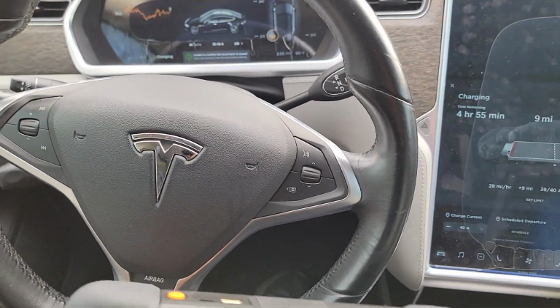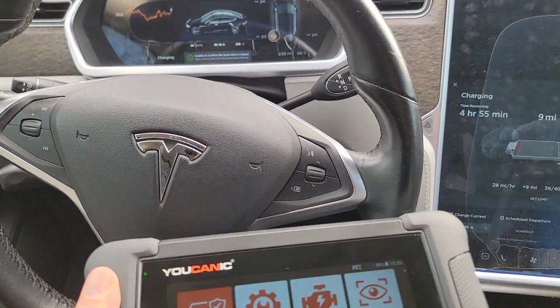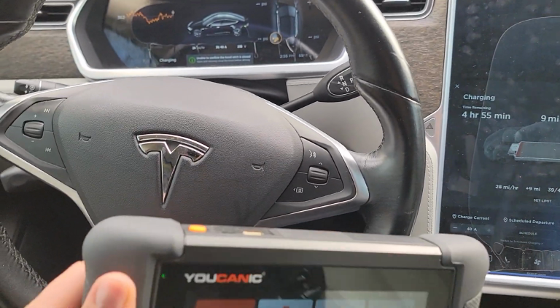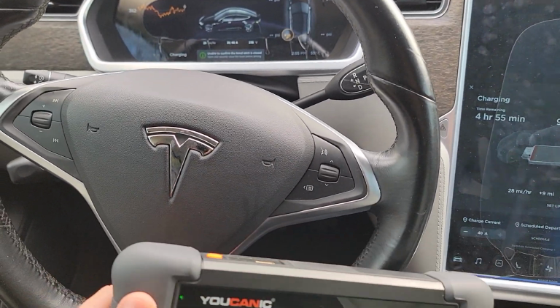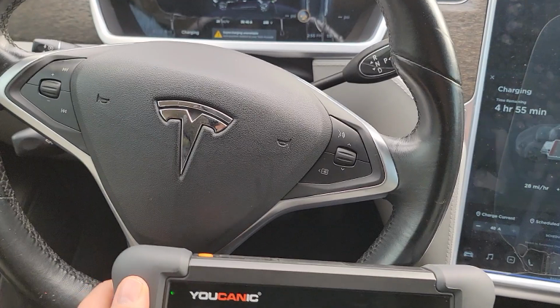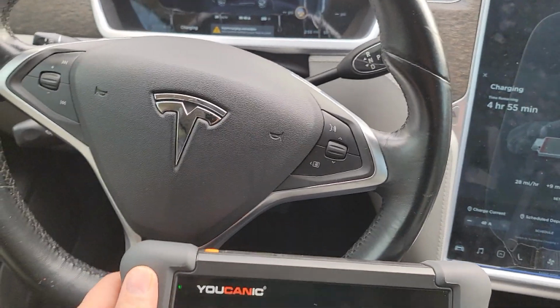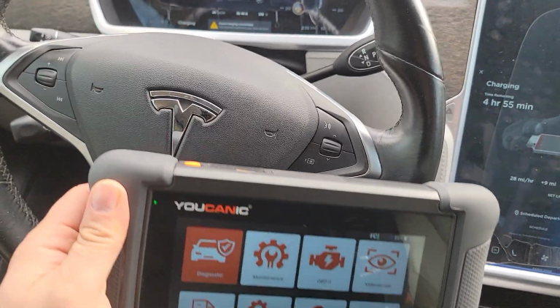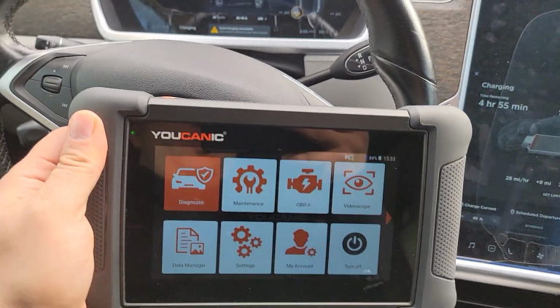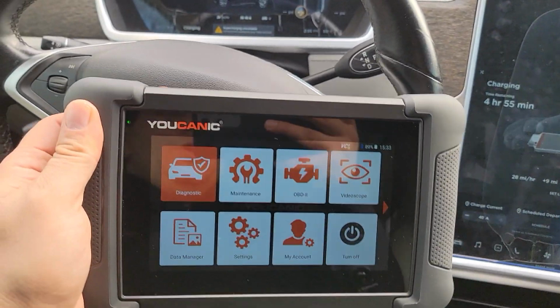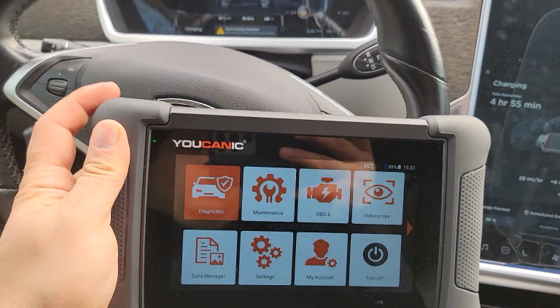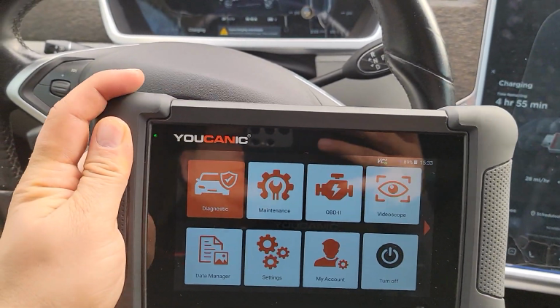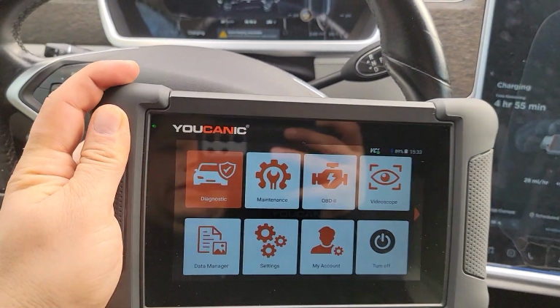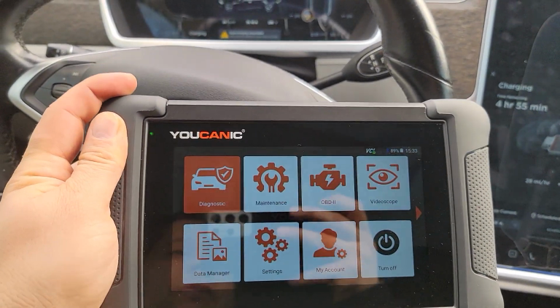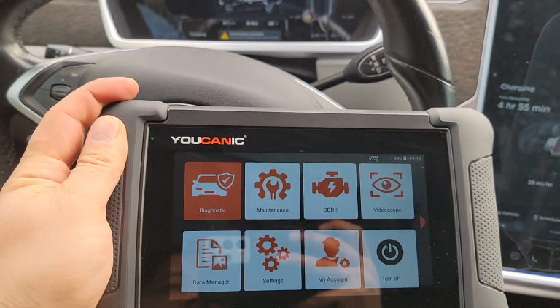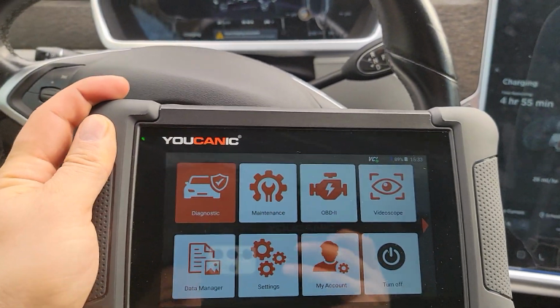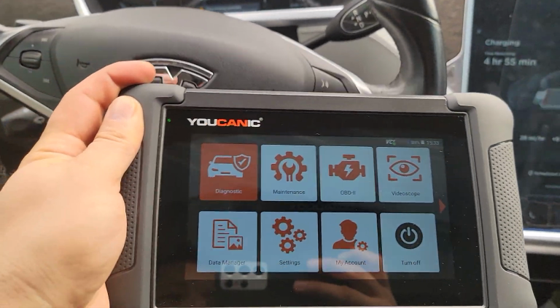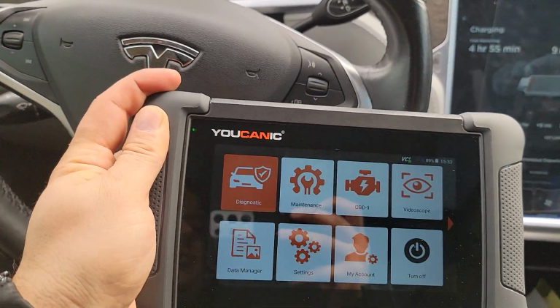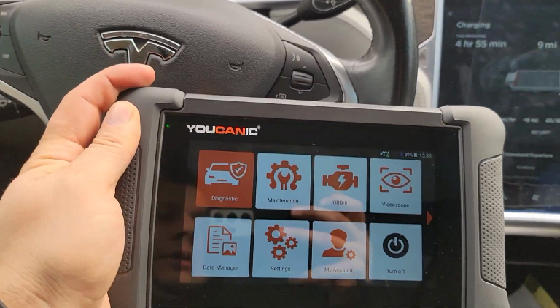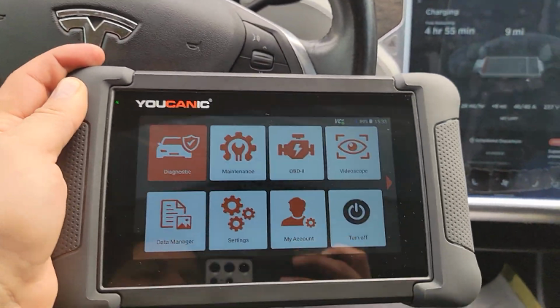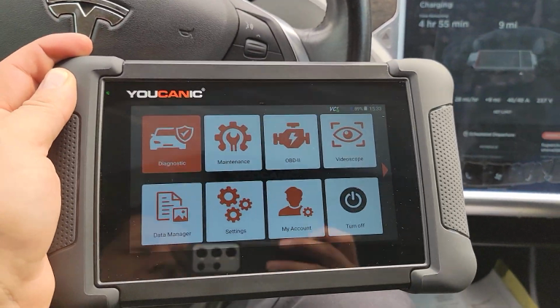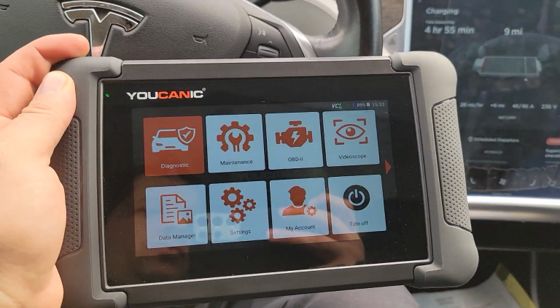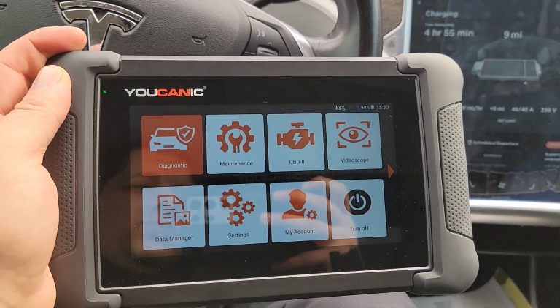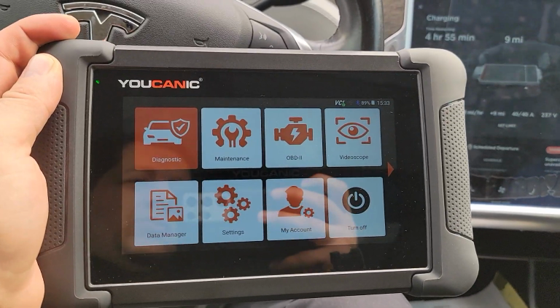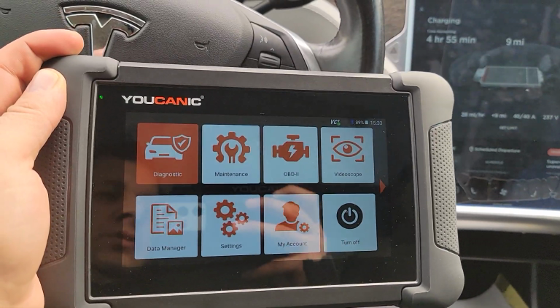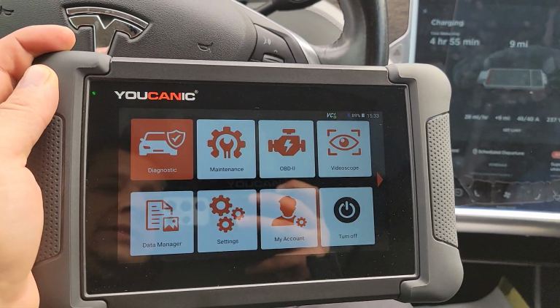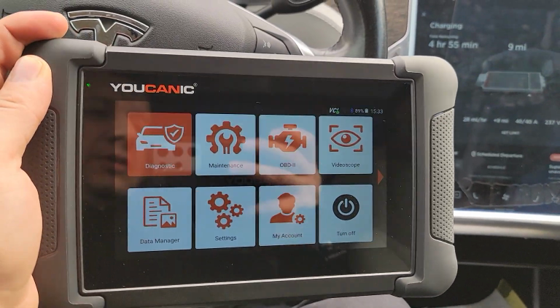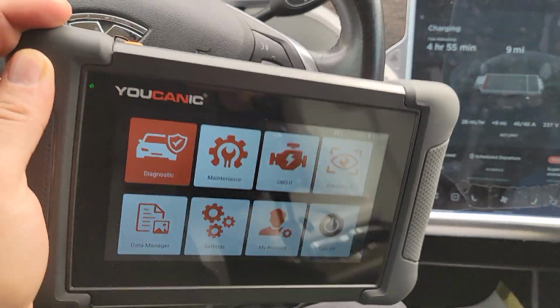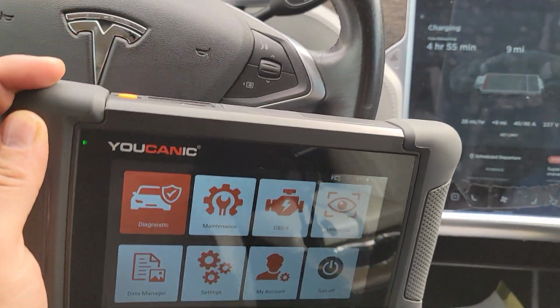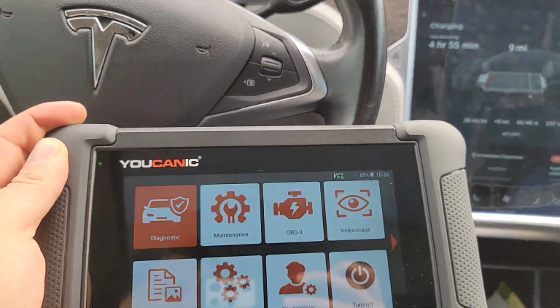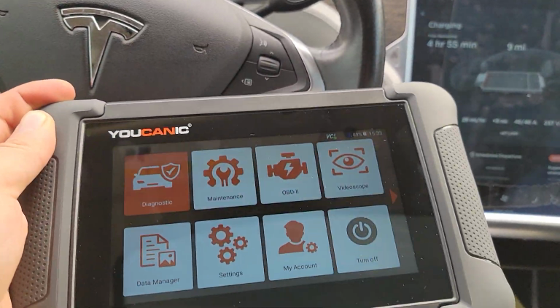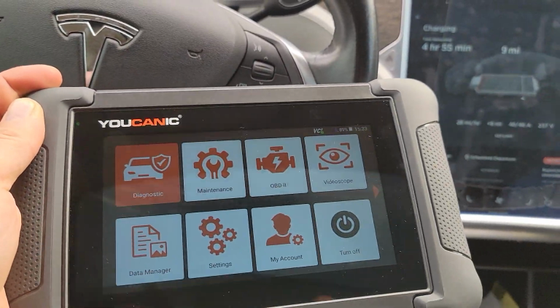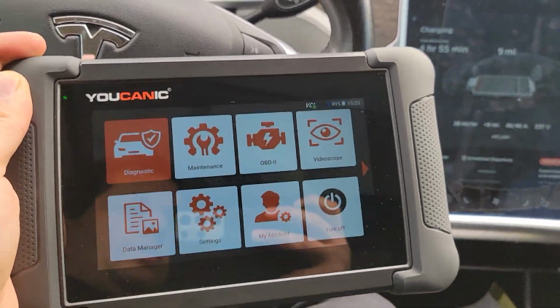For the newer models that is the case, but this one has an OBD2 port. We're going to use the Ucanic scanner to show you how to actually diagnose, read all the codes, see what they are, and clear them. So let's do that.